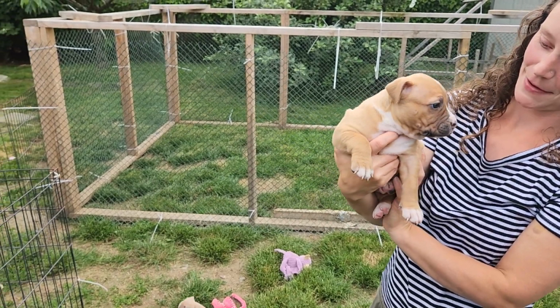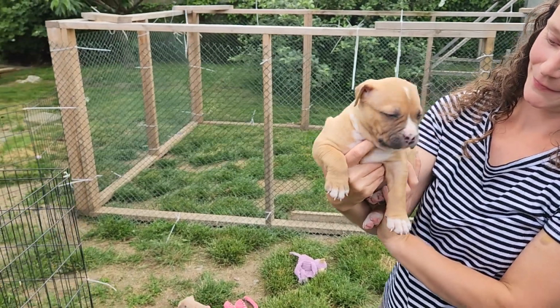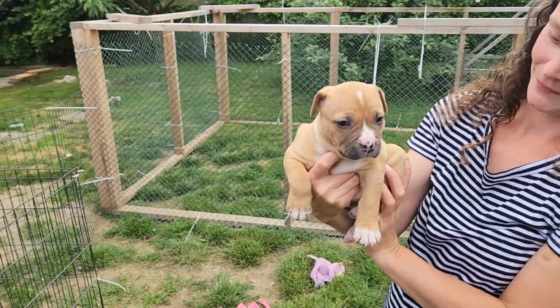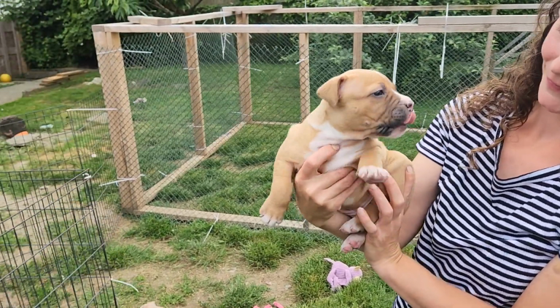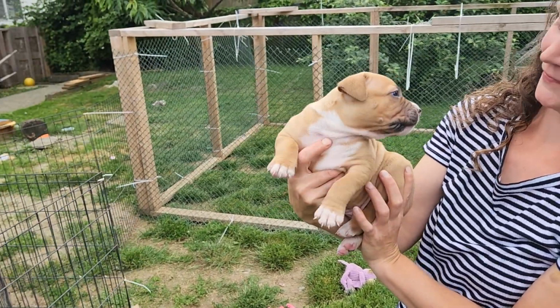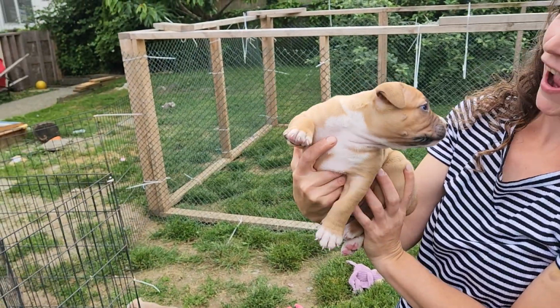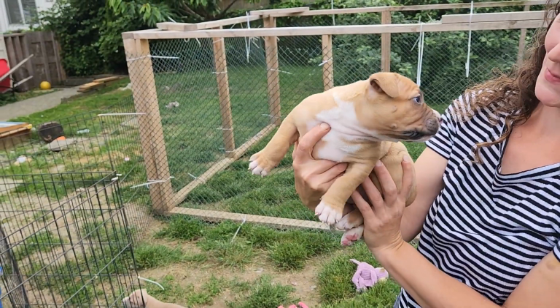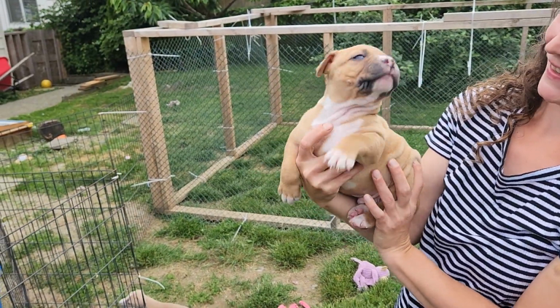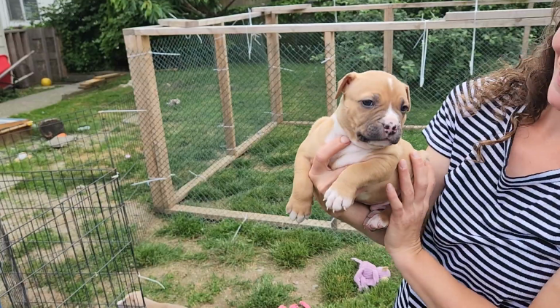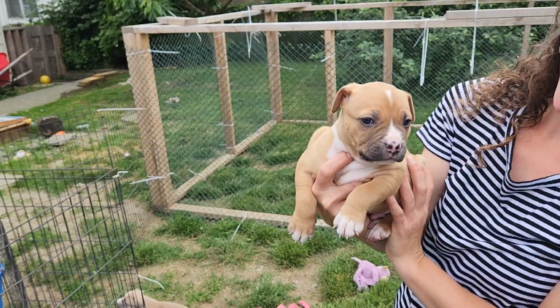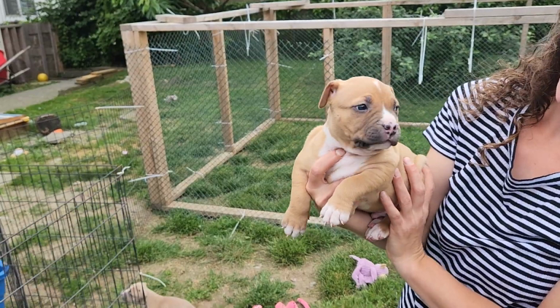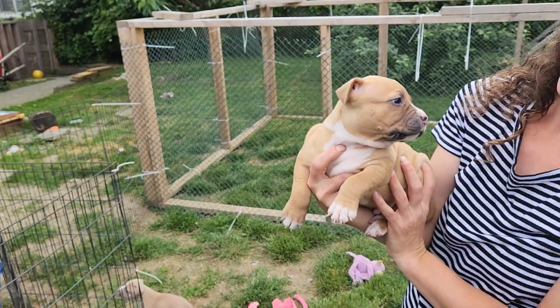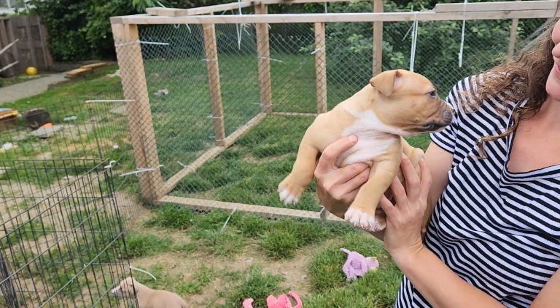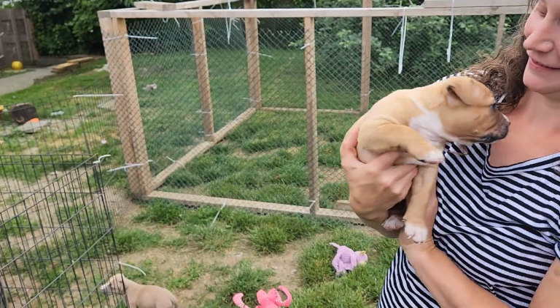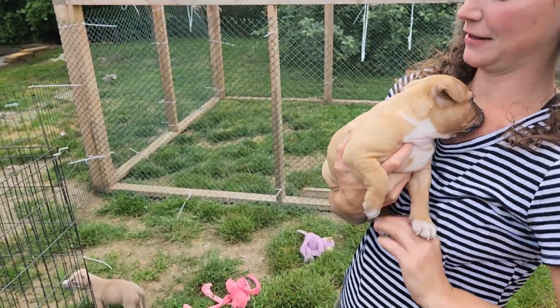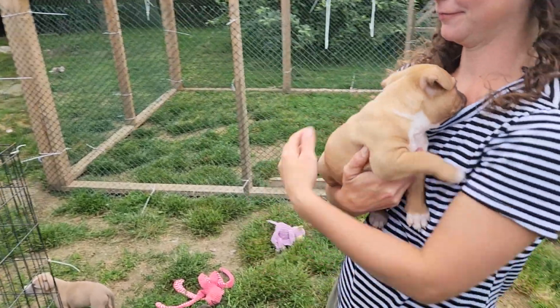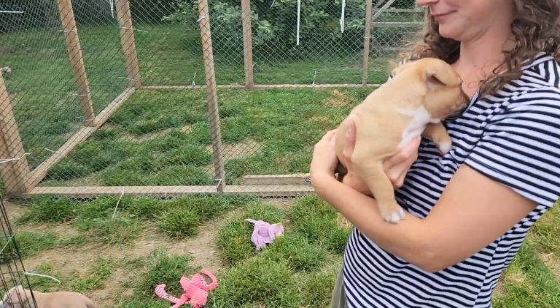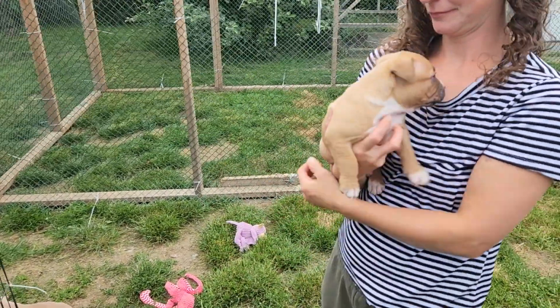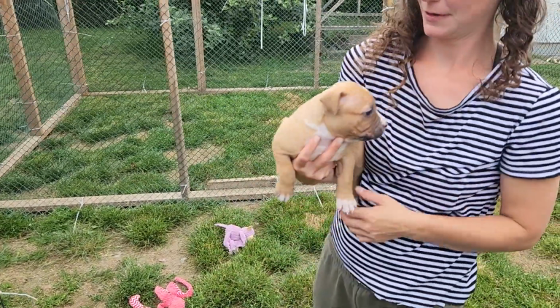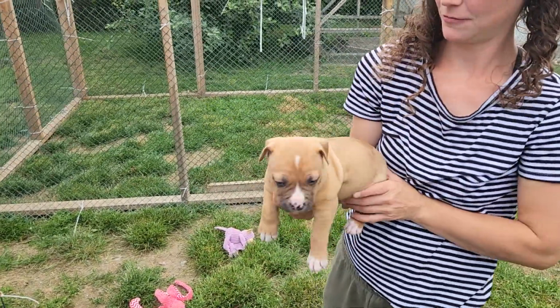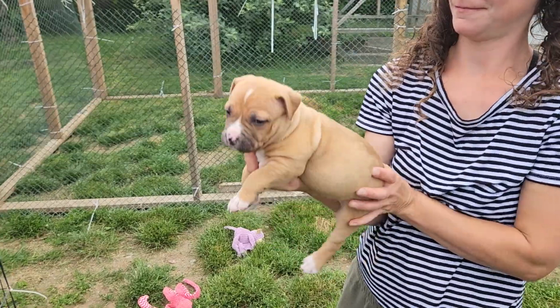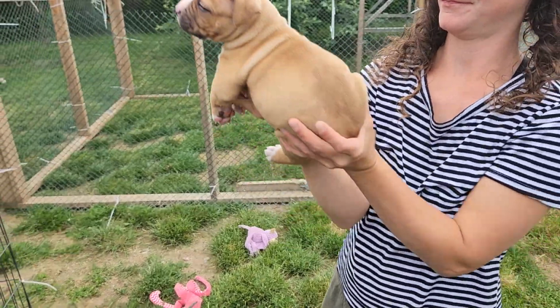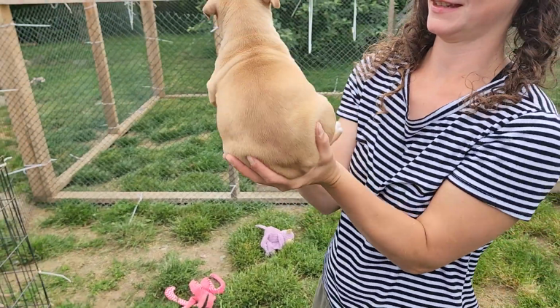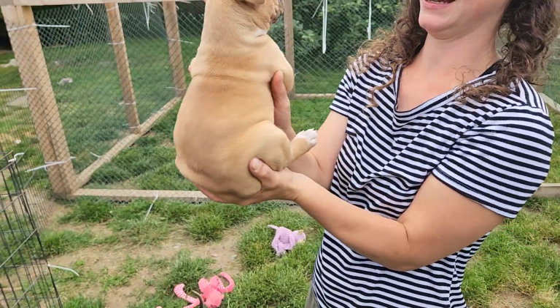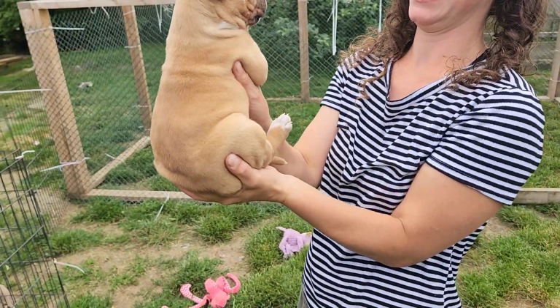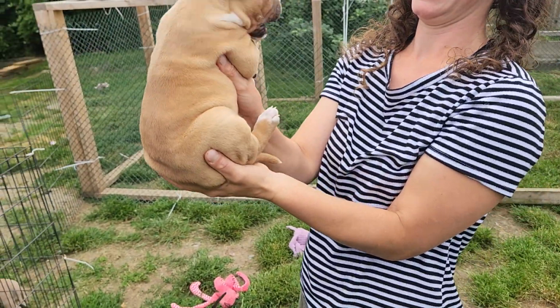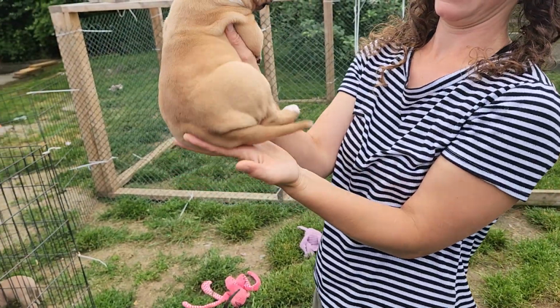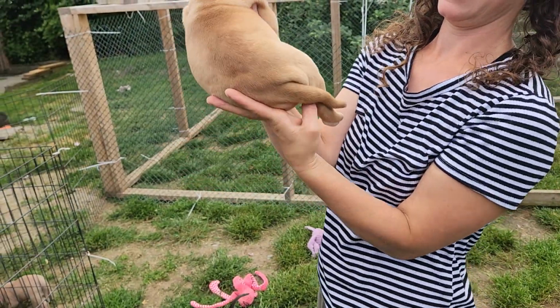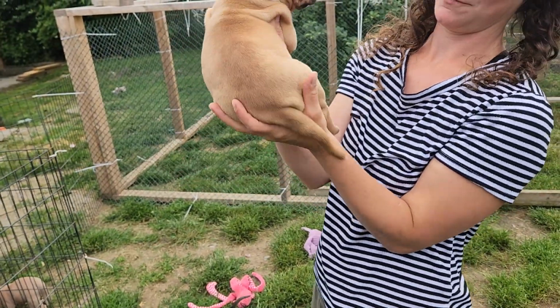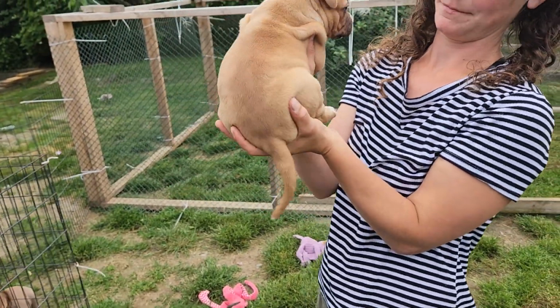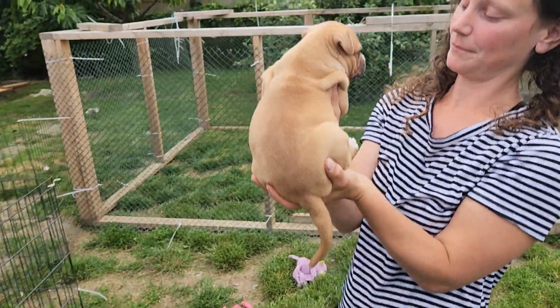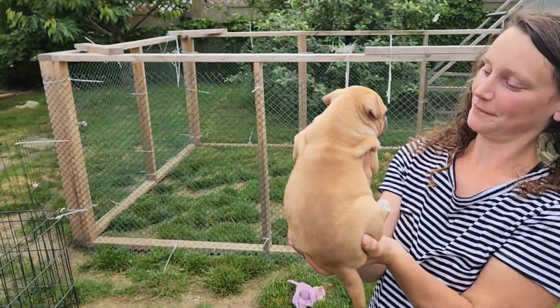That's Hulk — he might be available, we're finding out tomorrow. He's a good looking boy, big and chunky. He's a red boy.